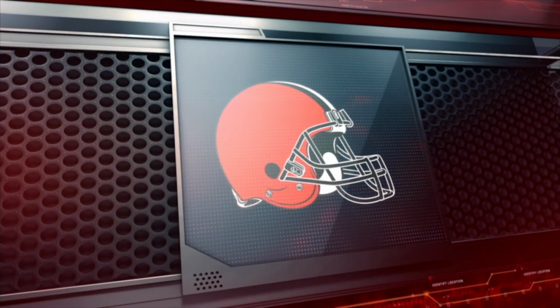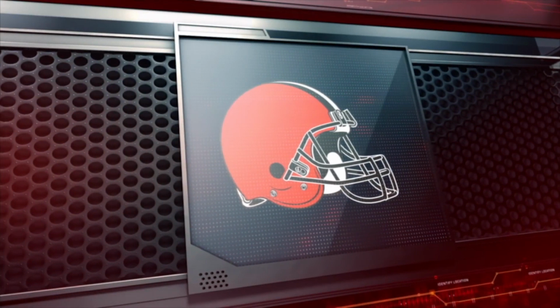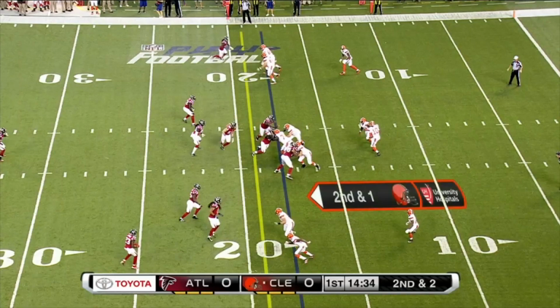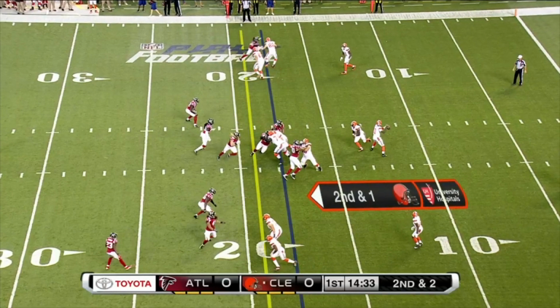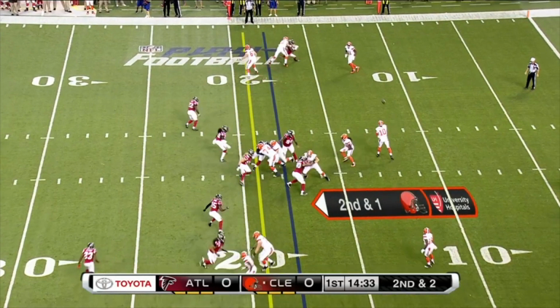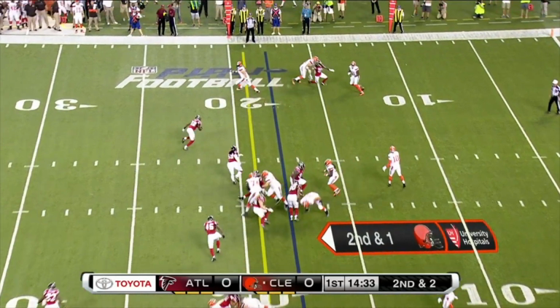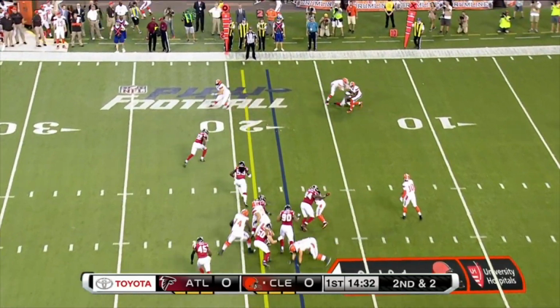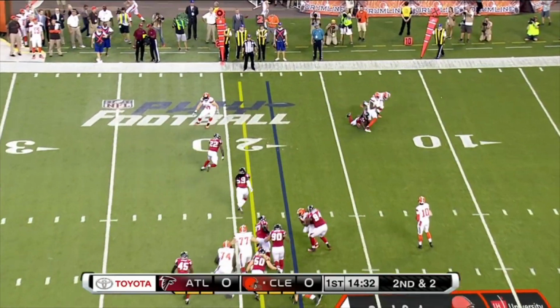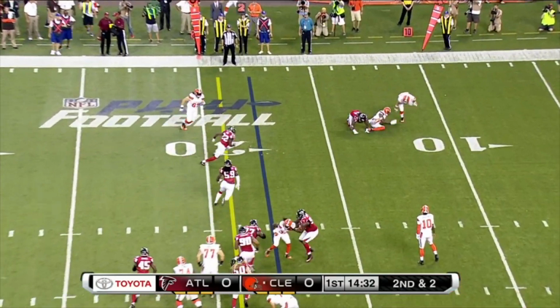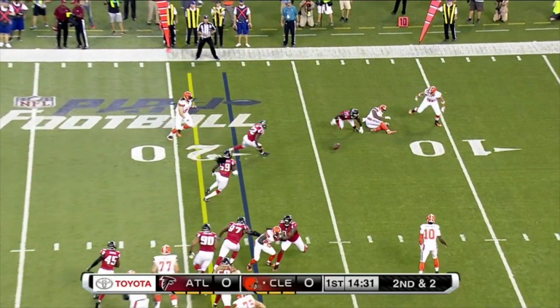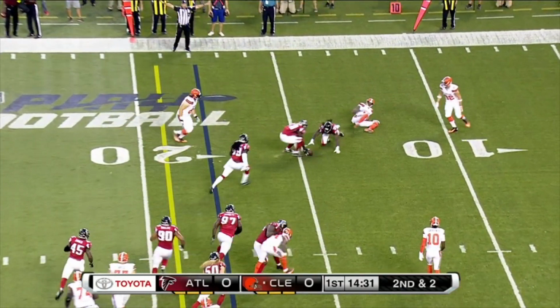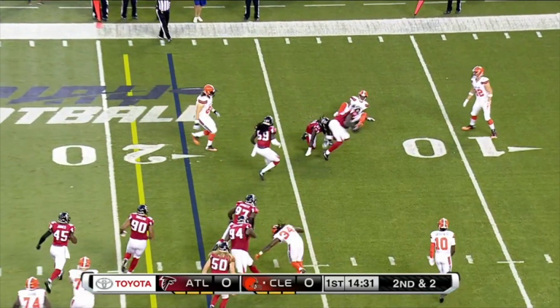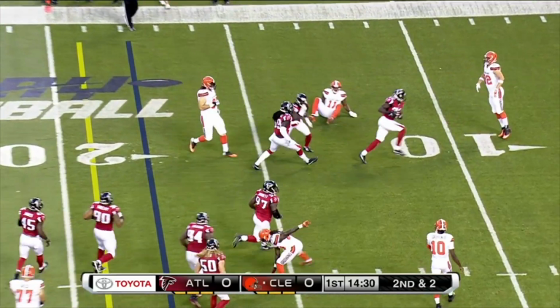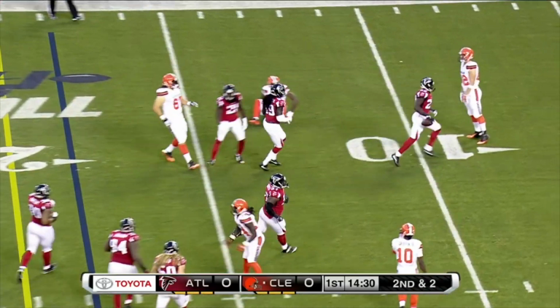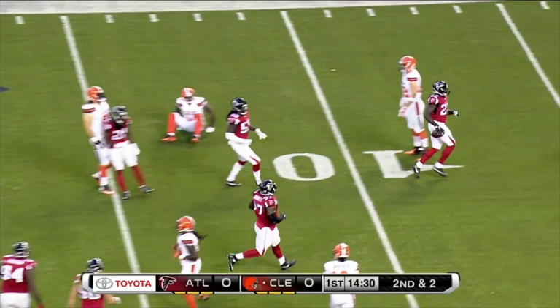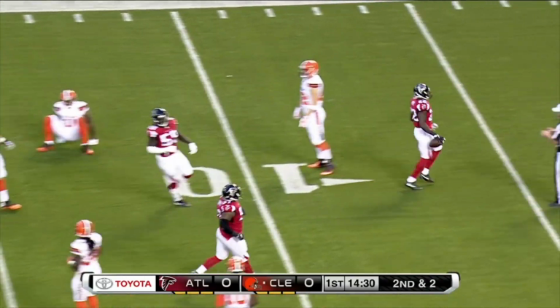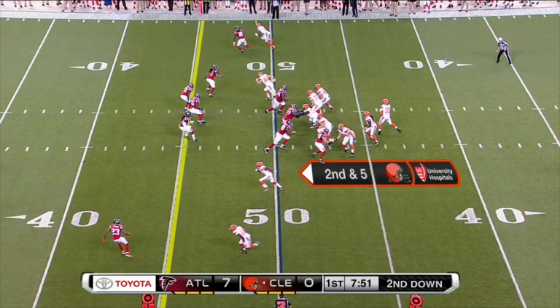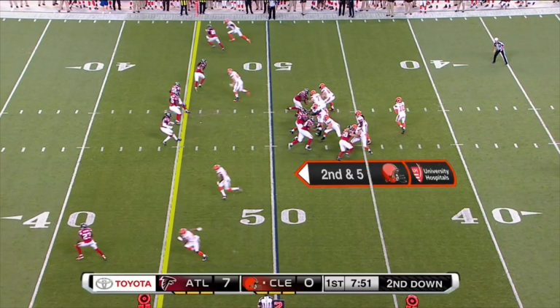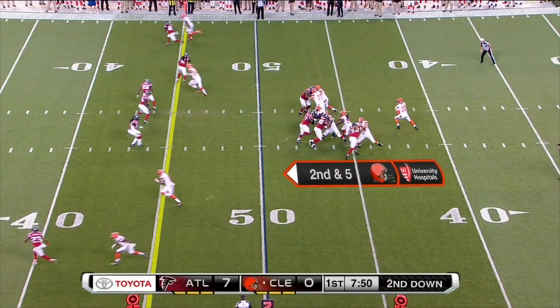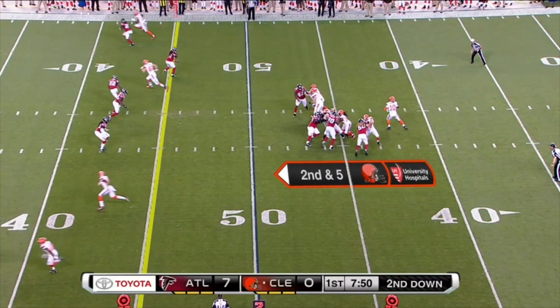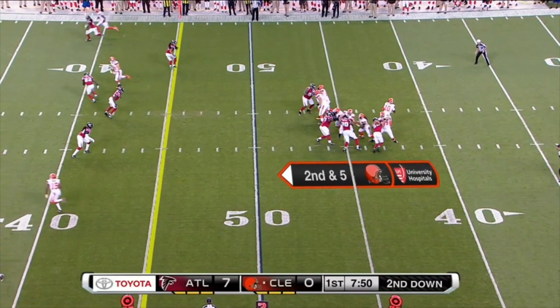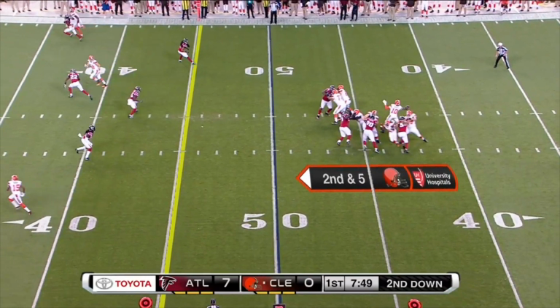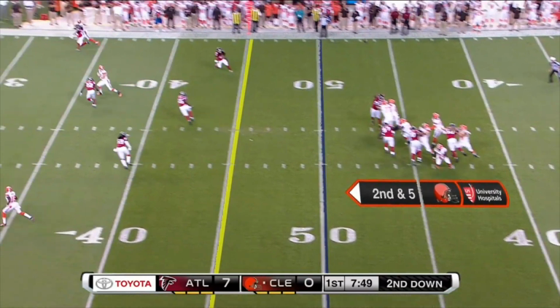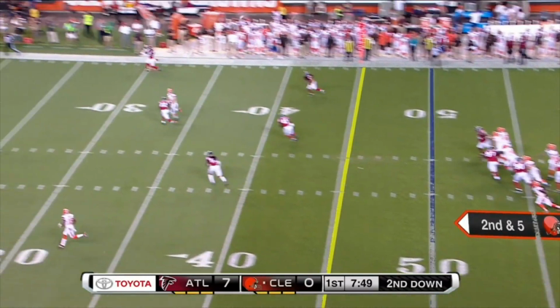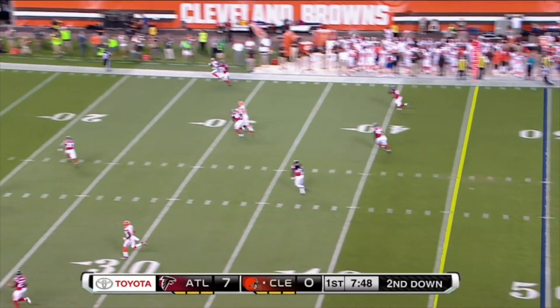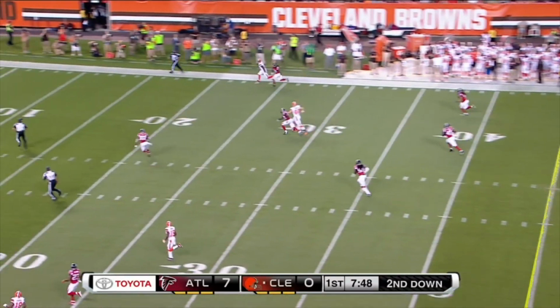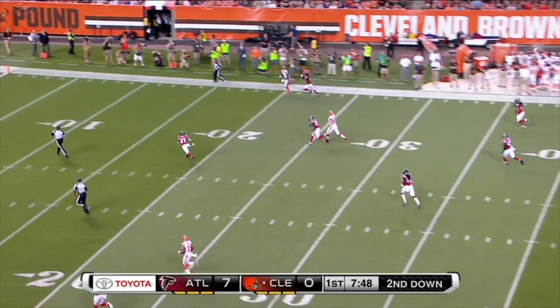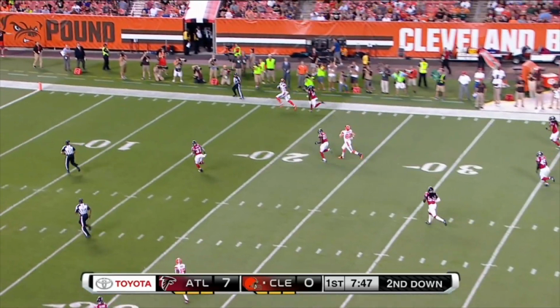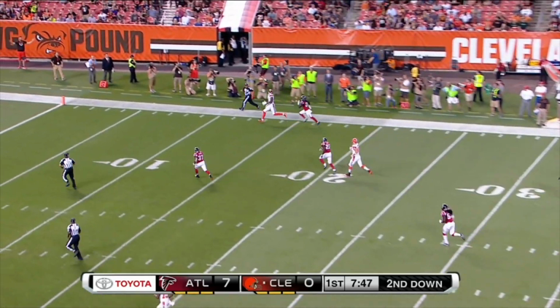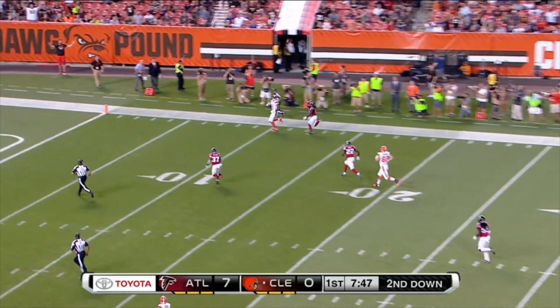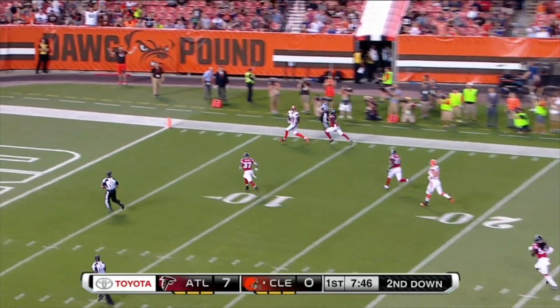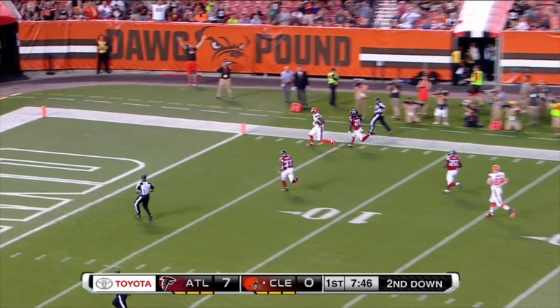Vital spot today for Joe Thomas, and on second down the pass is incomplete. Joe Petonio on that left side. RG3 airs it out — Pryor!